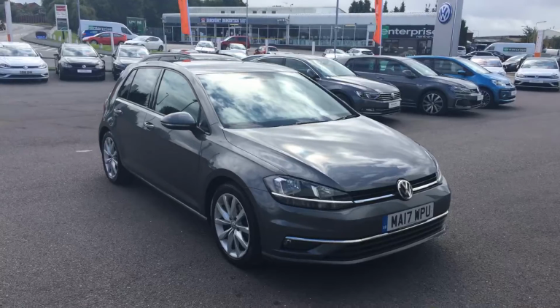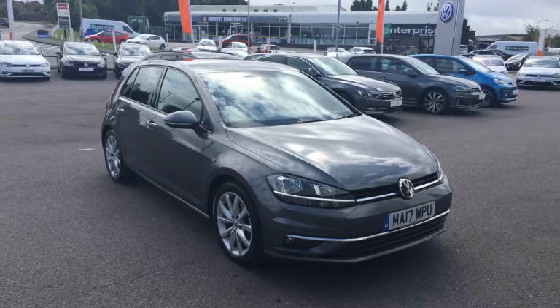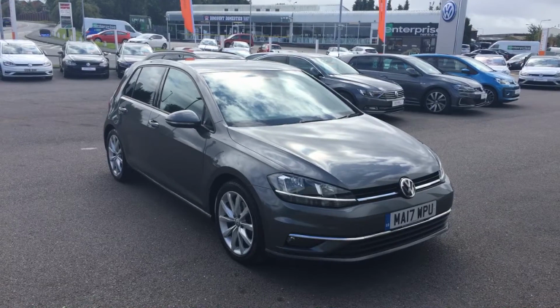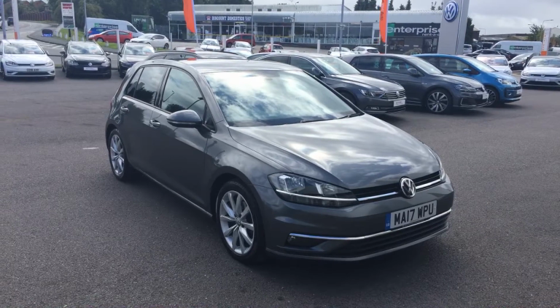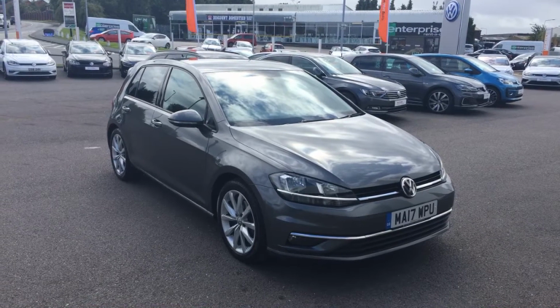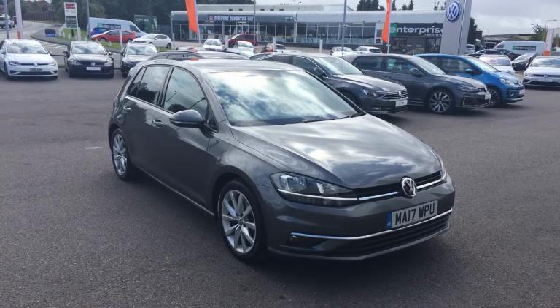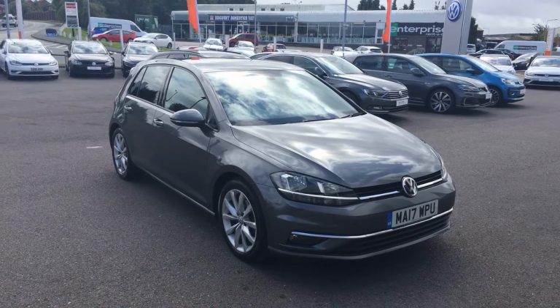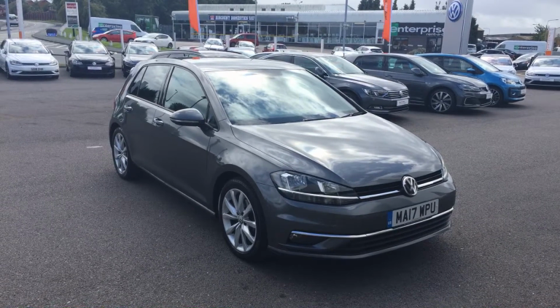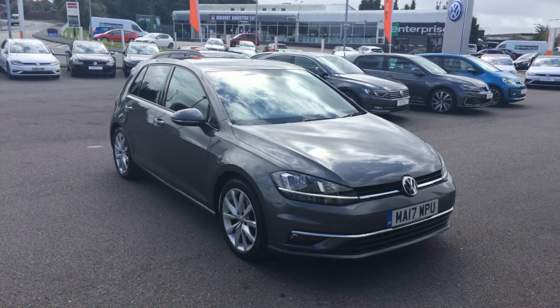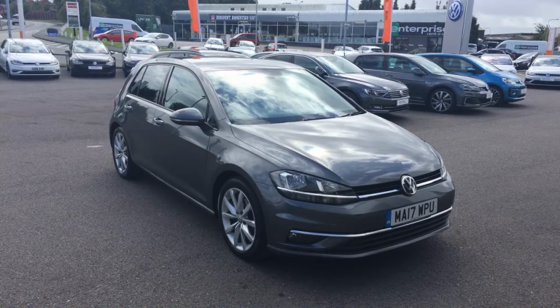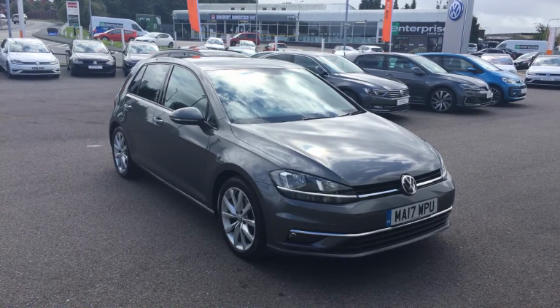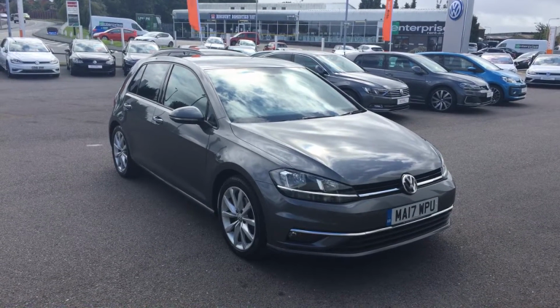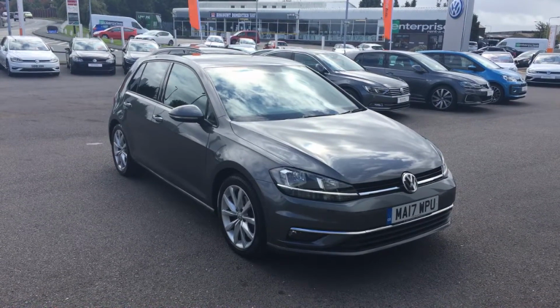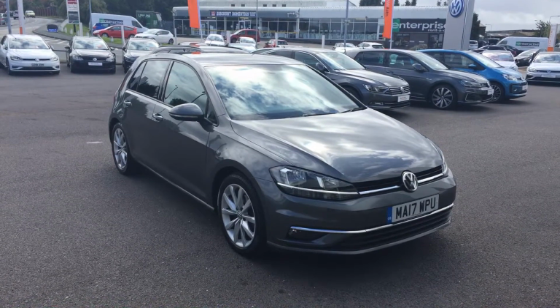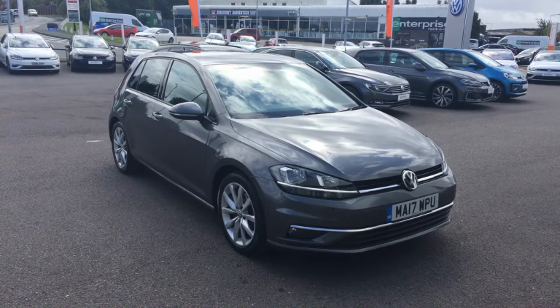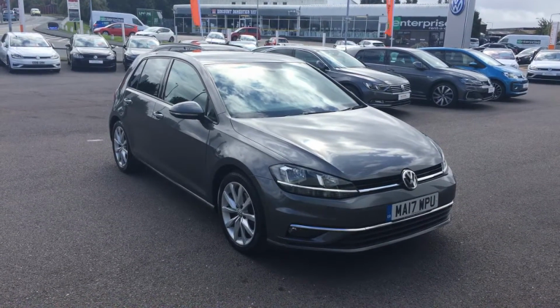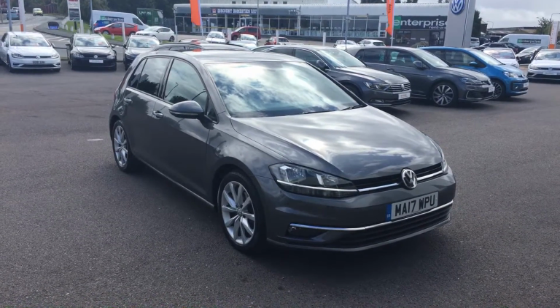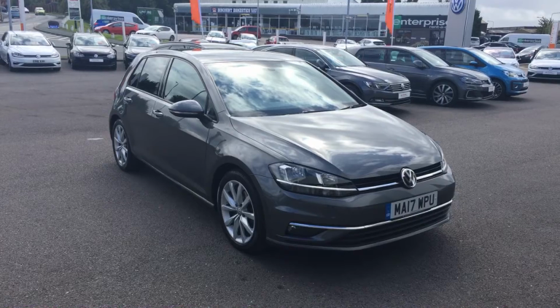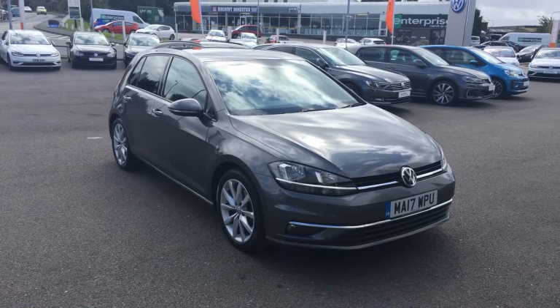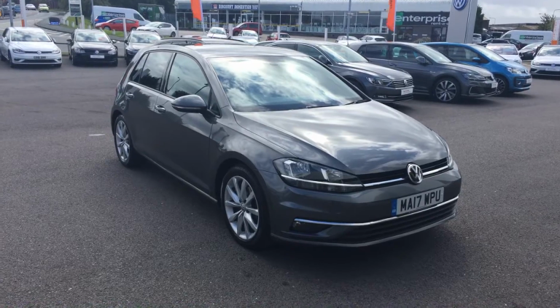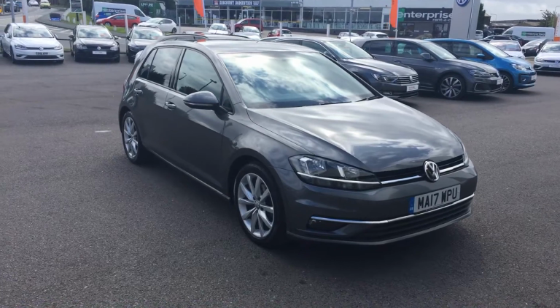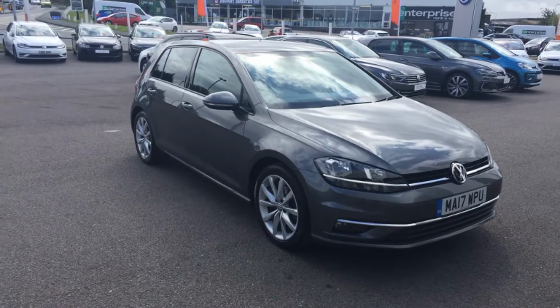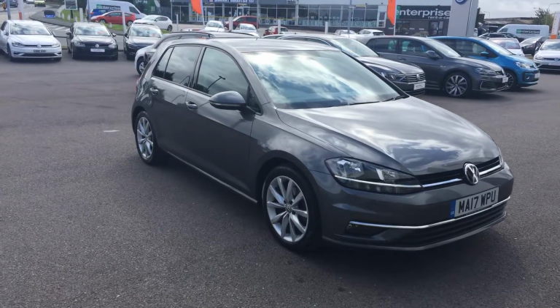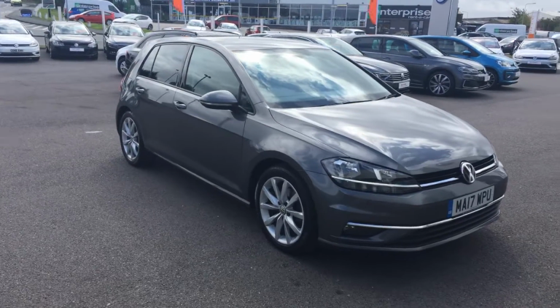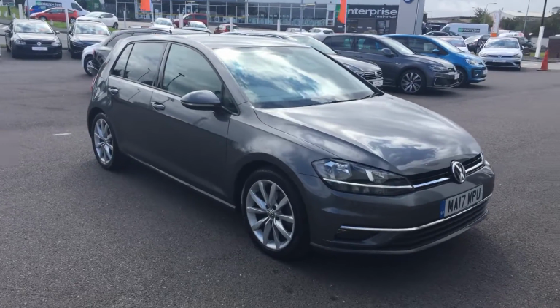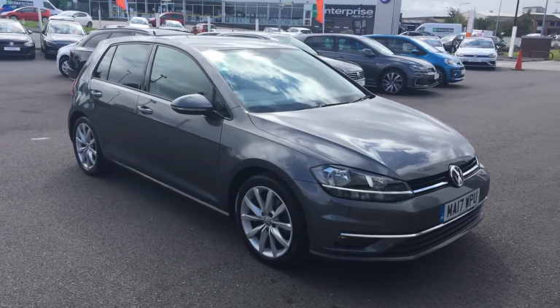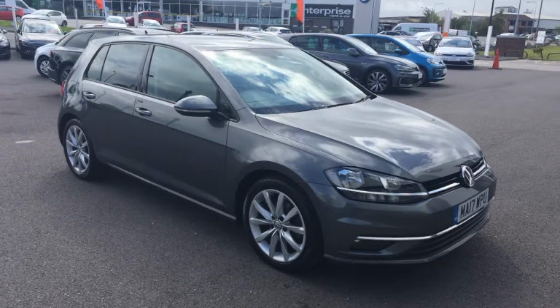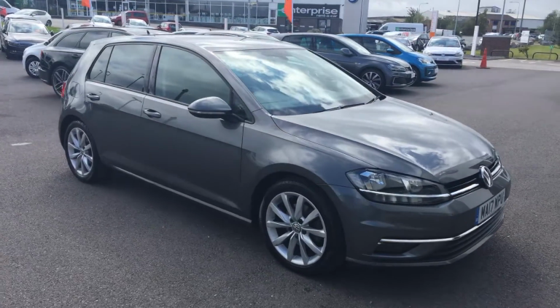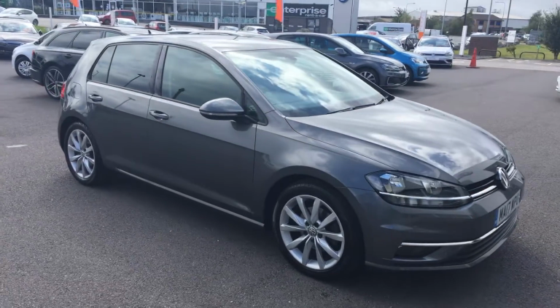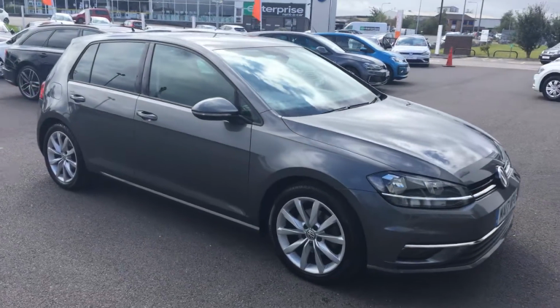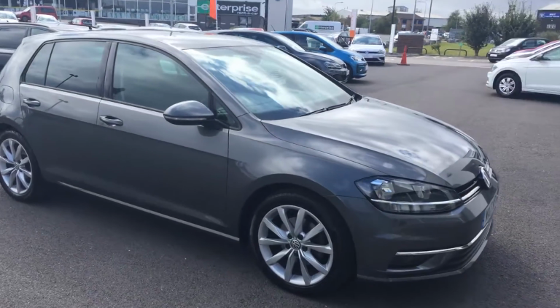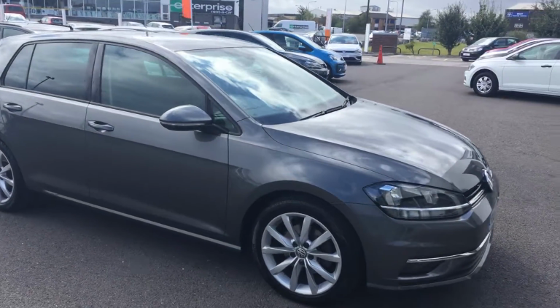Hi, my name is Youssef, Sales Executive here at Wrexham Volkswagen. I'm going to show you around this 2.0L Golf GT DSG, finished in indium grey, on sale here at Wrexham Volkswagen.